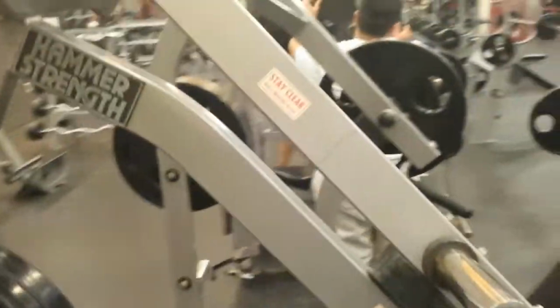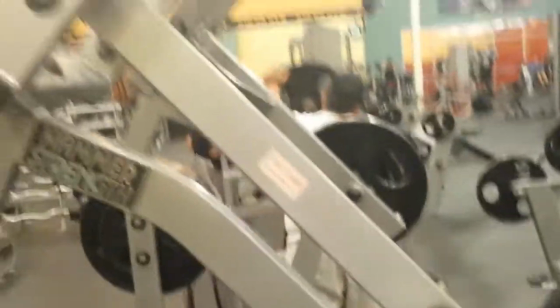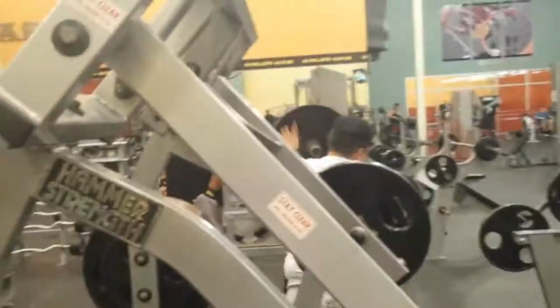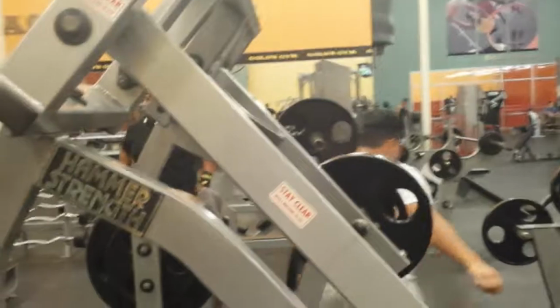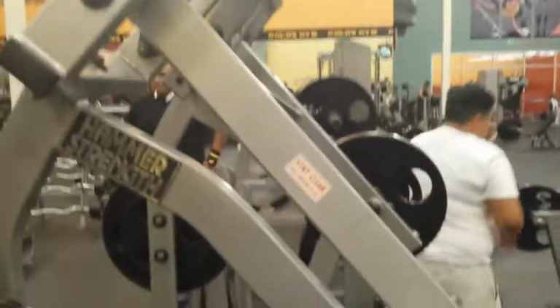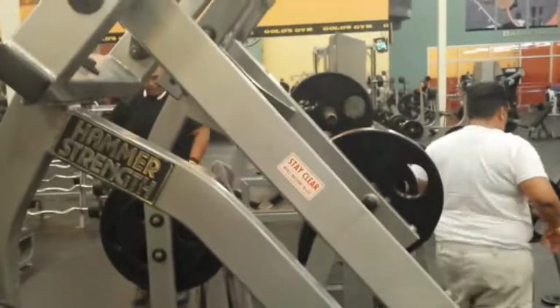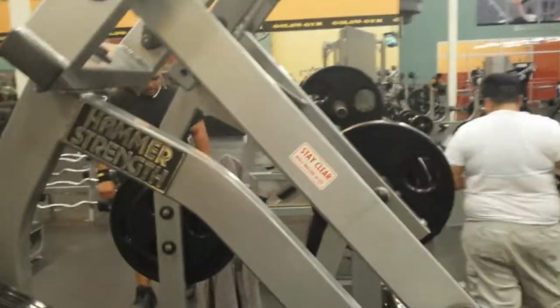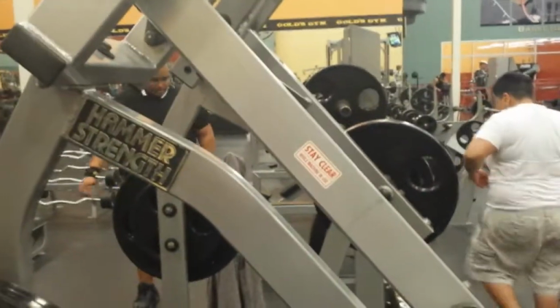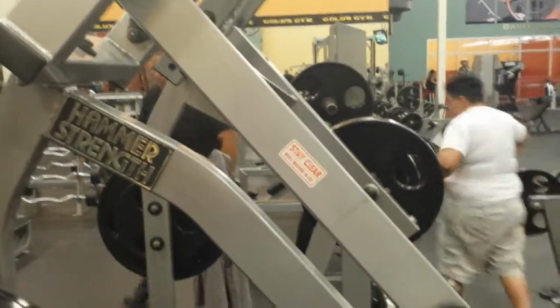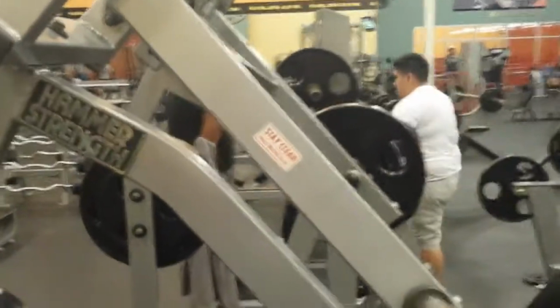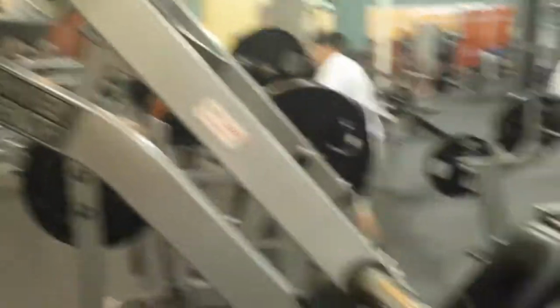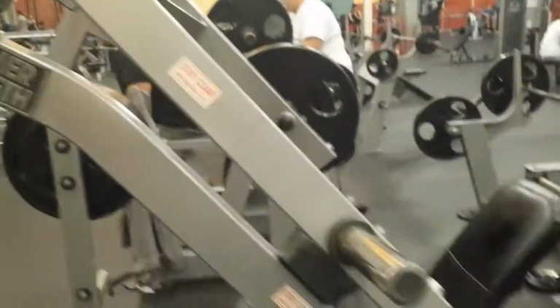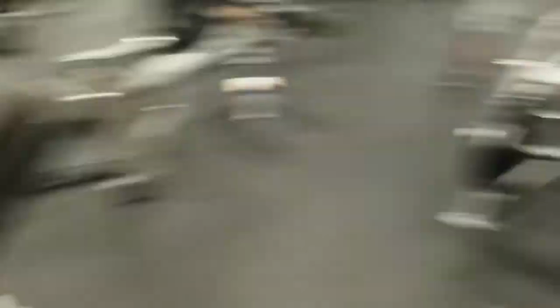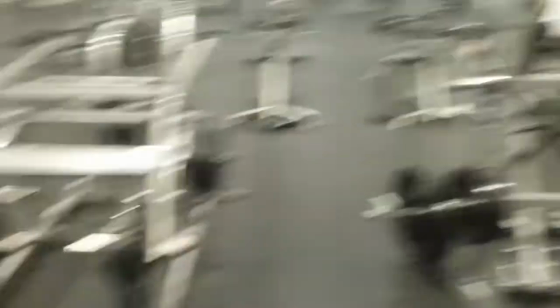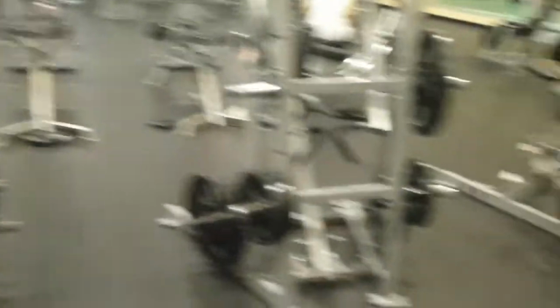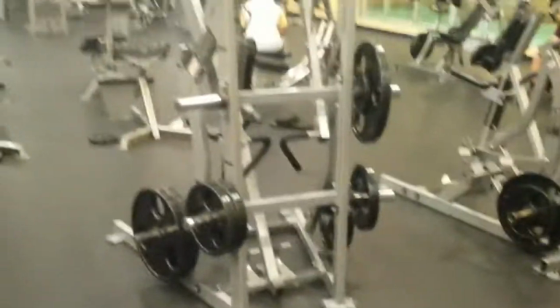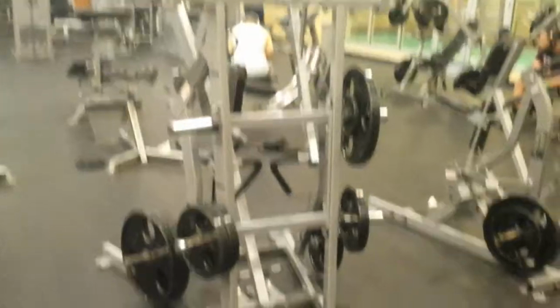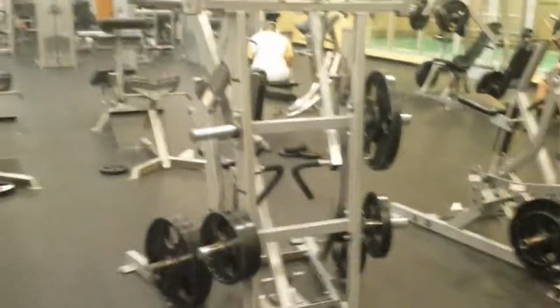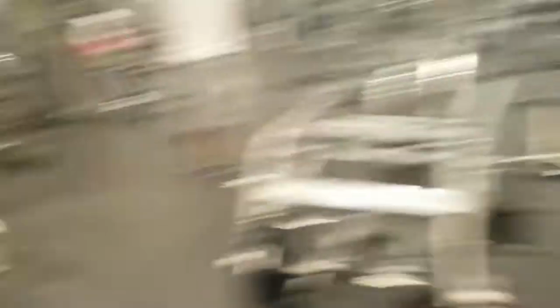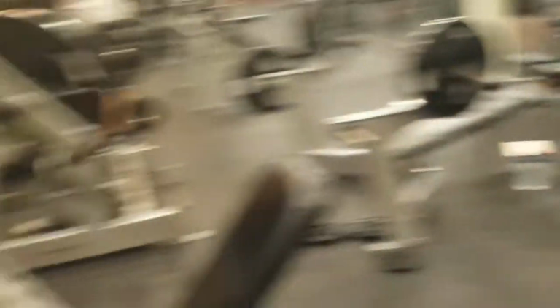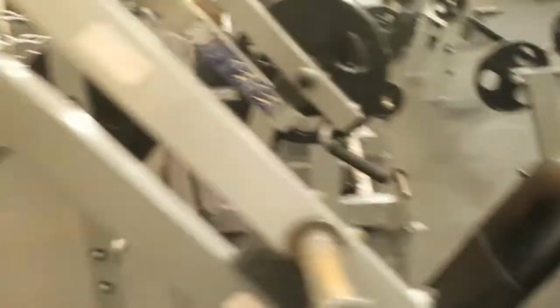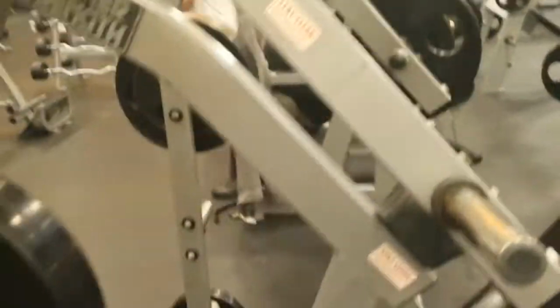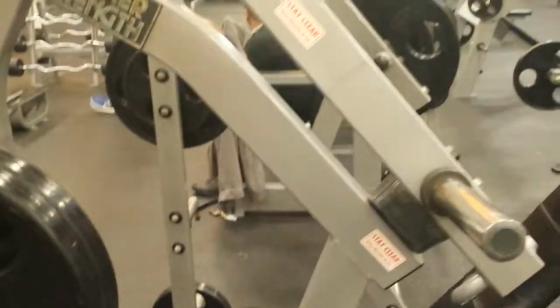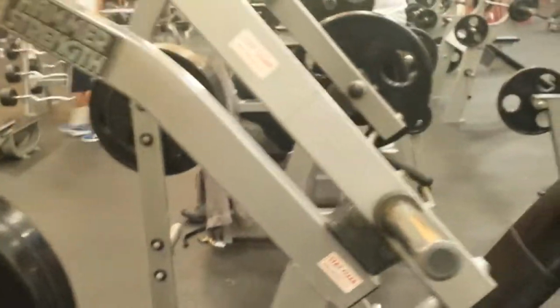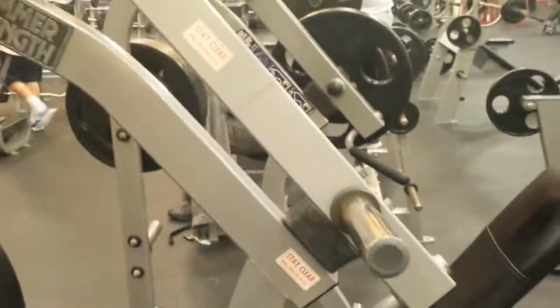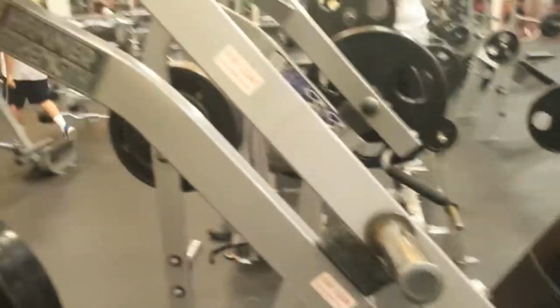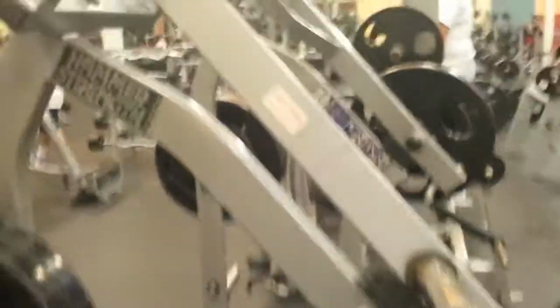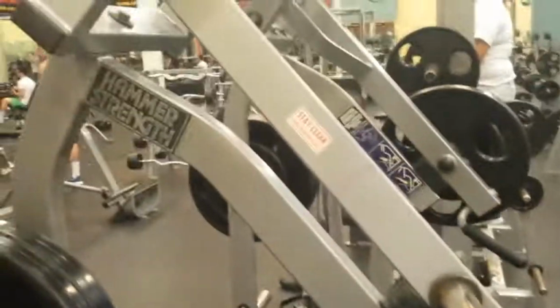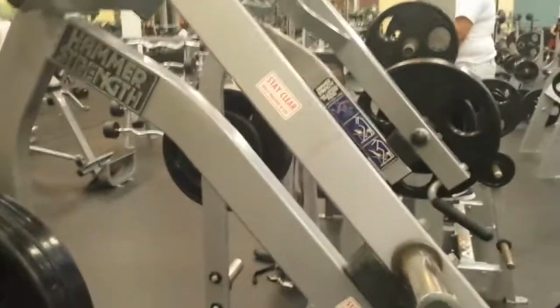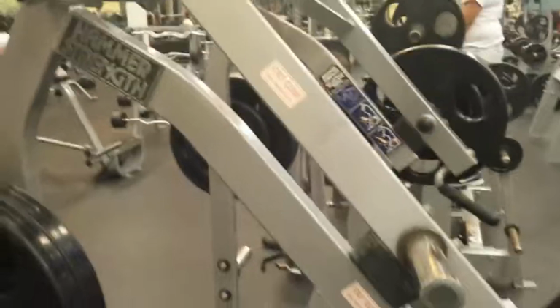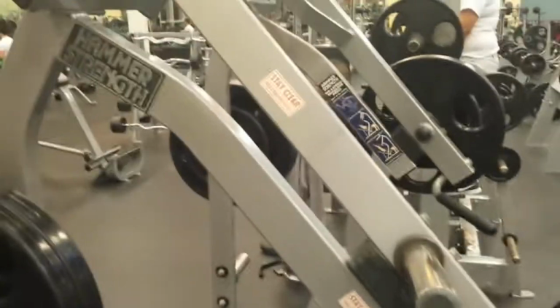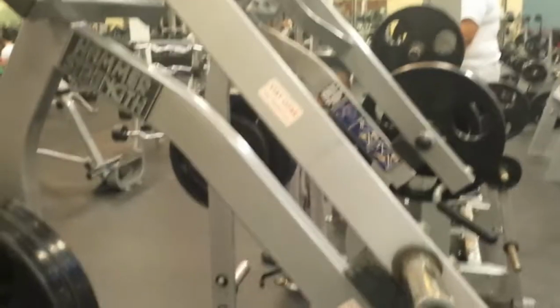The point is to look at the moment arm. This one, compared to the row machine that I just did — which was this guy over here — this guy has a more pronounced change in the moment arm.